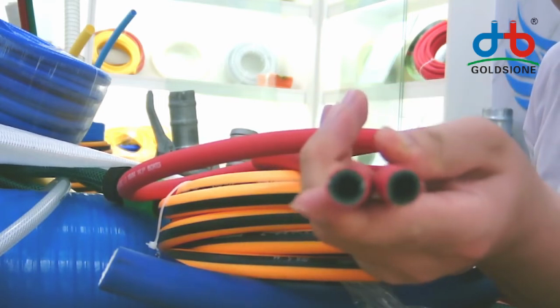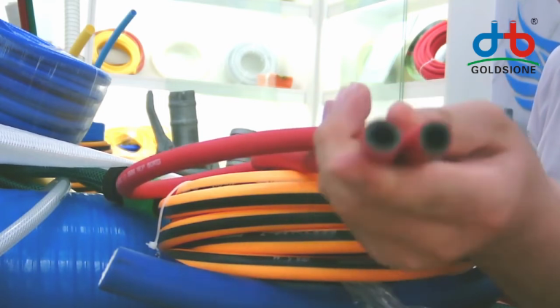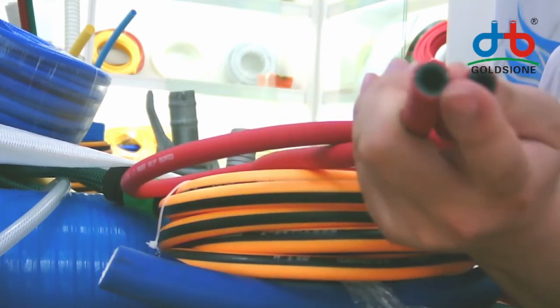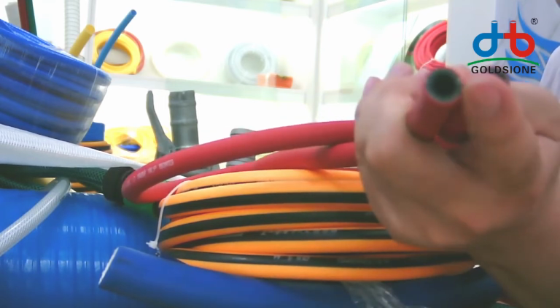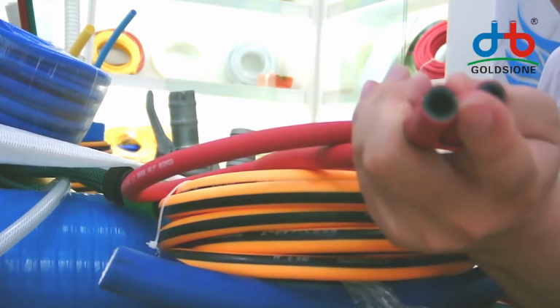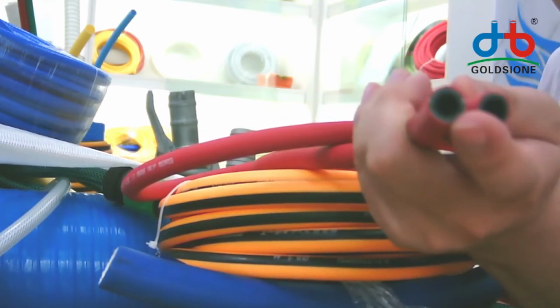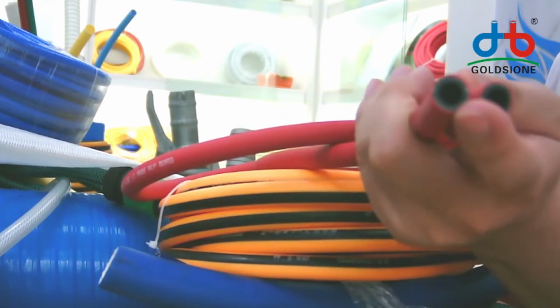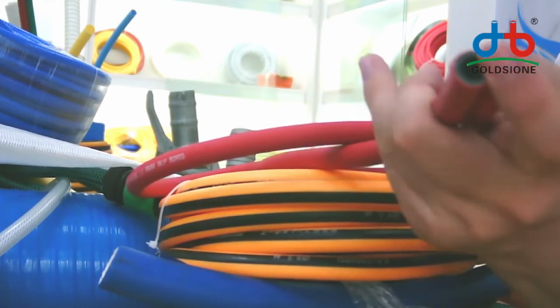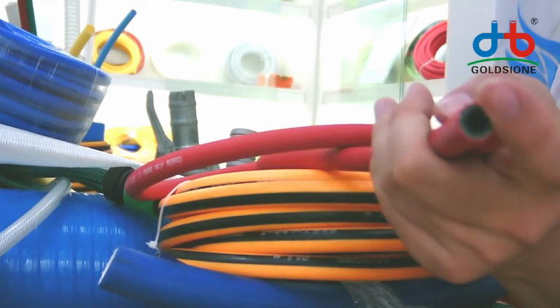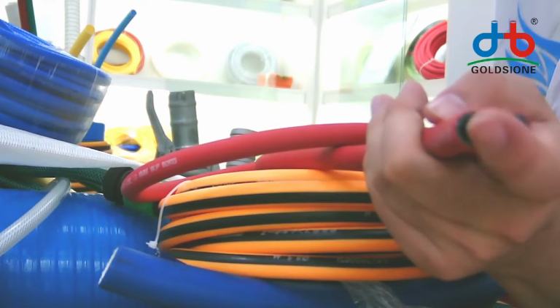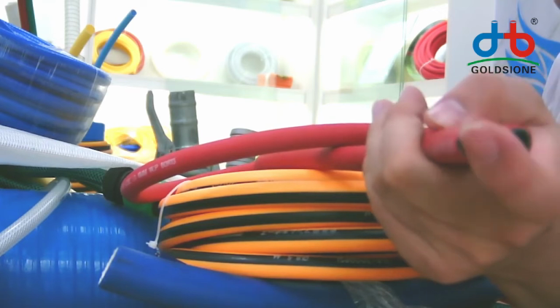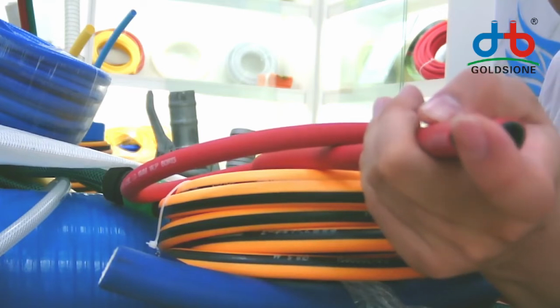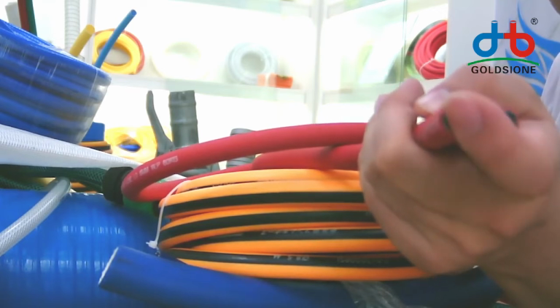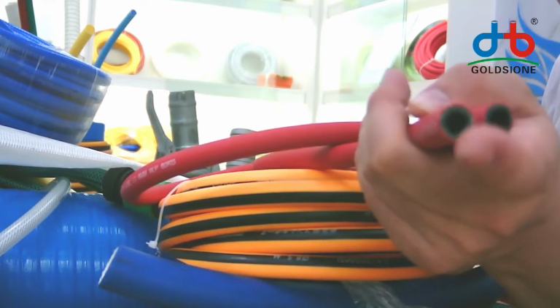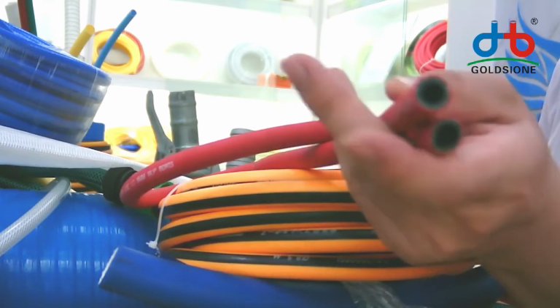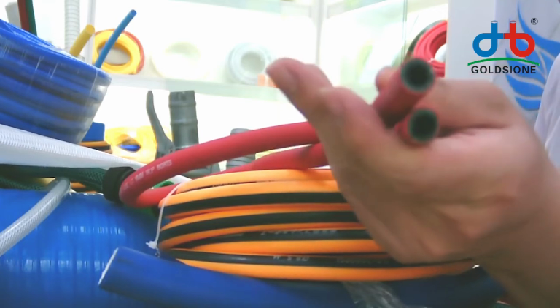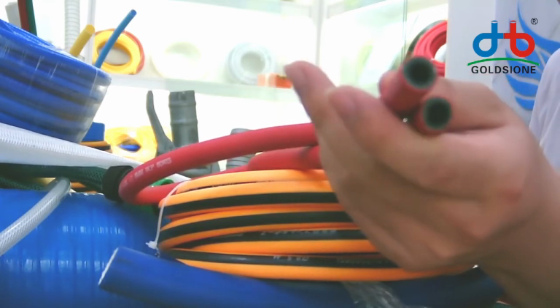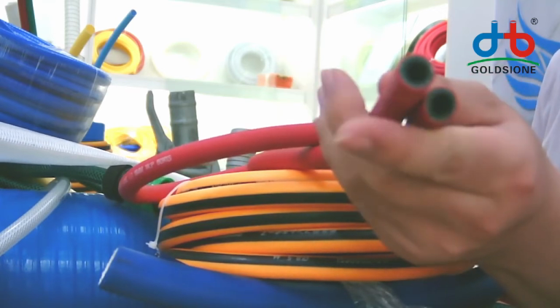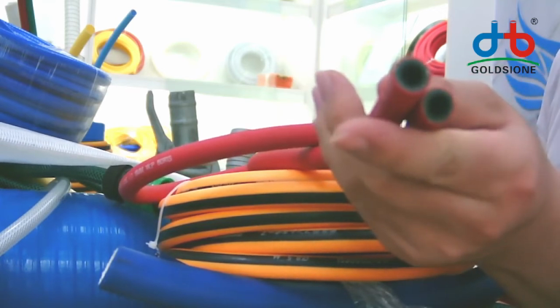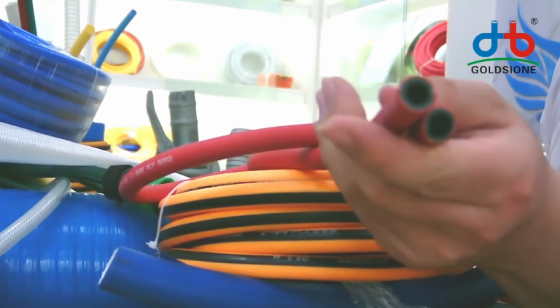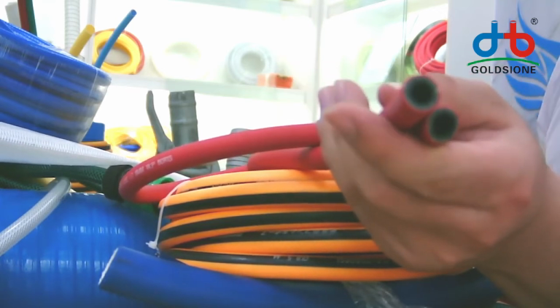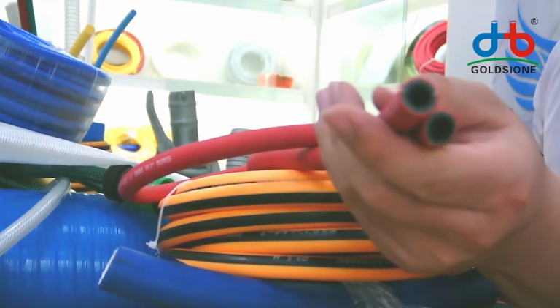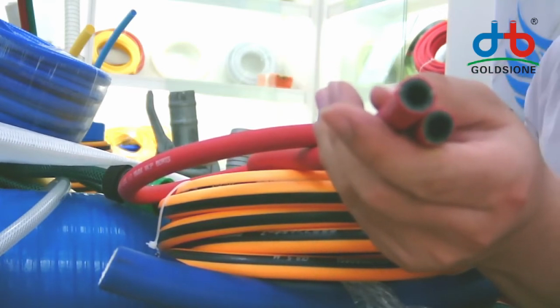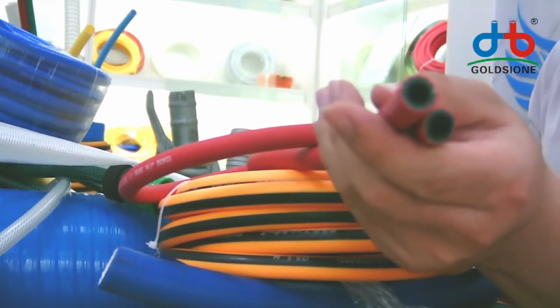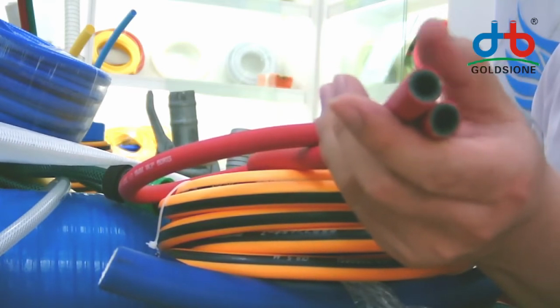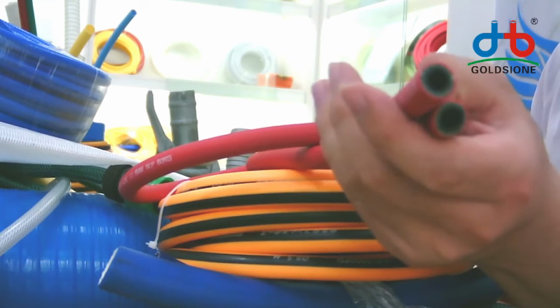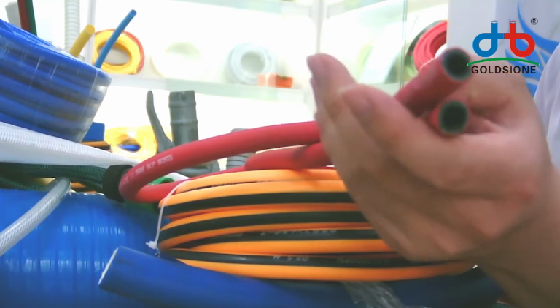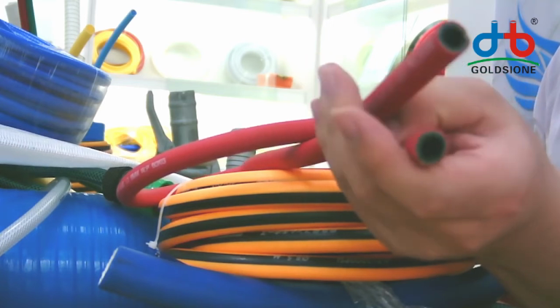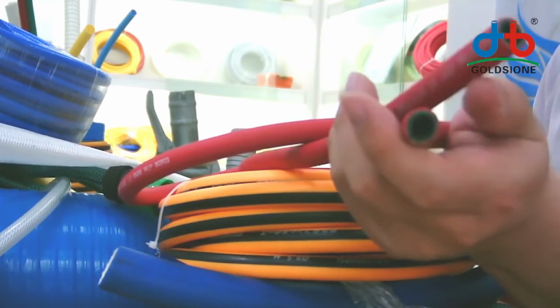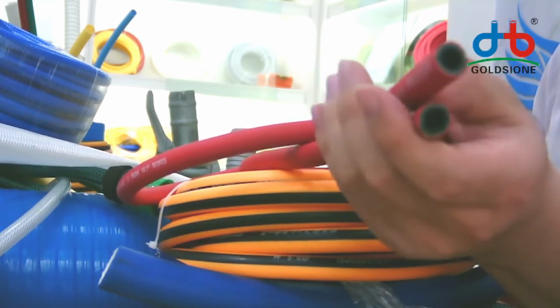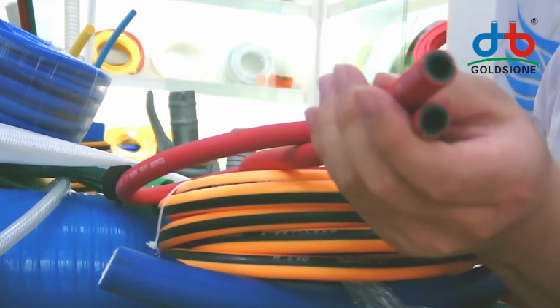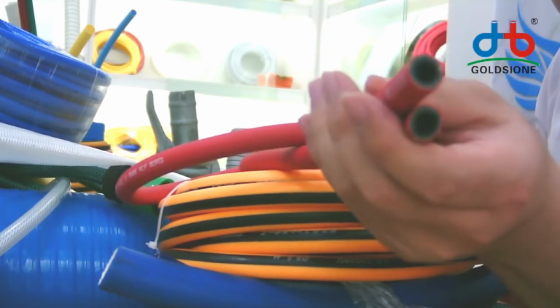From inner to outer, the fourth layer is the polyester thread net. And the fifth layer — the outer layer — is PUC material.